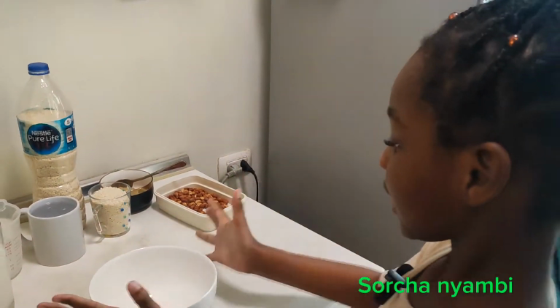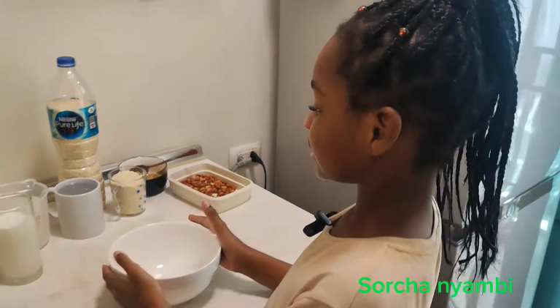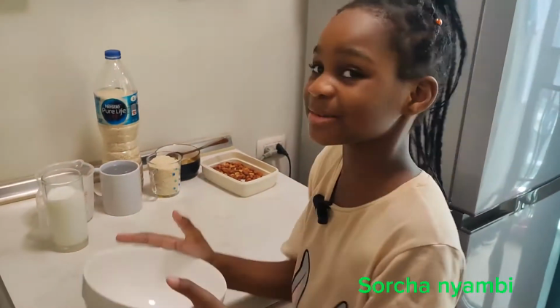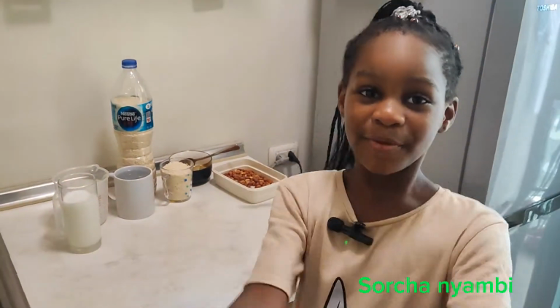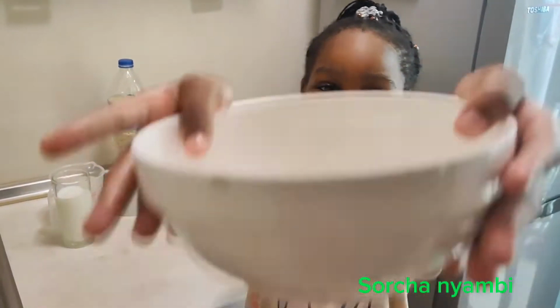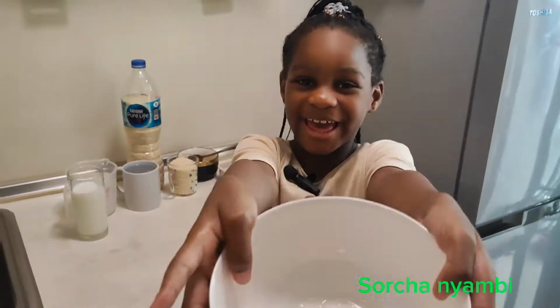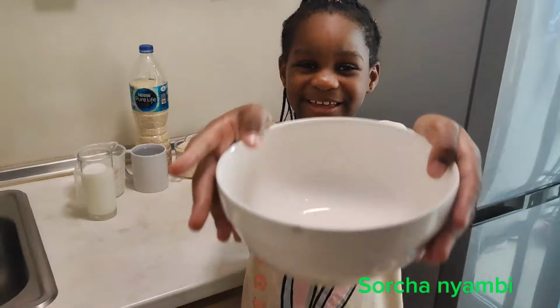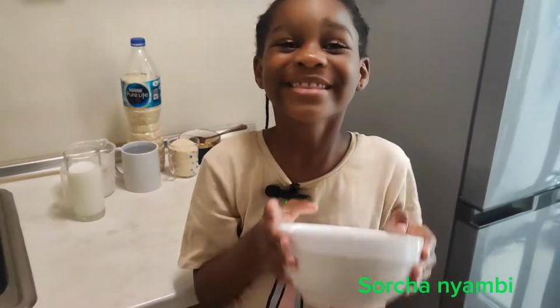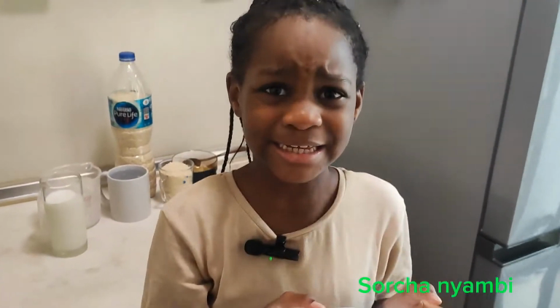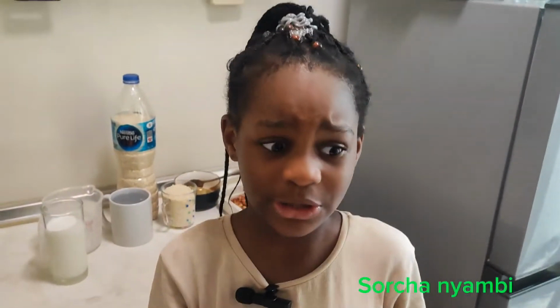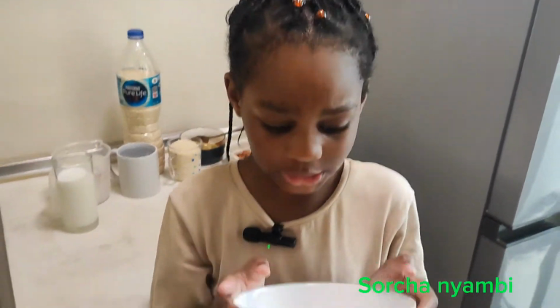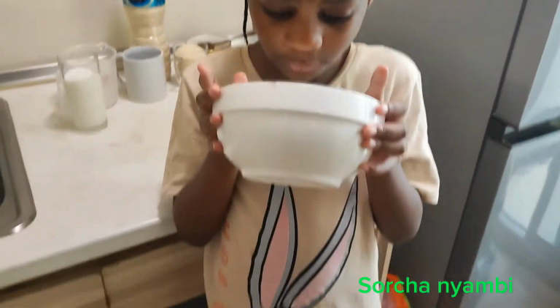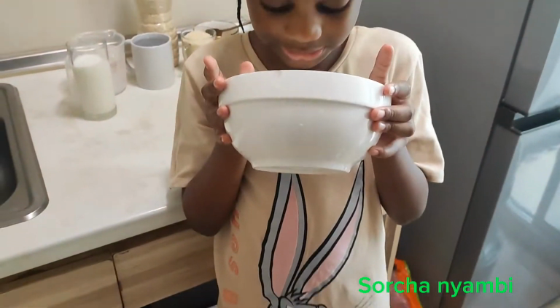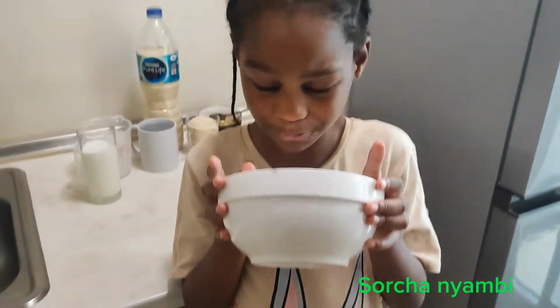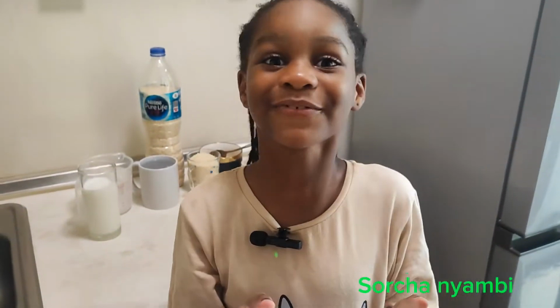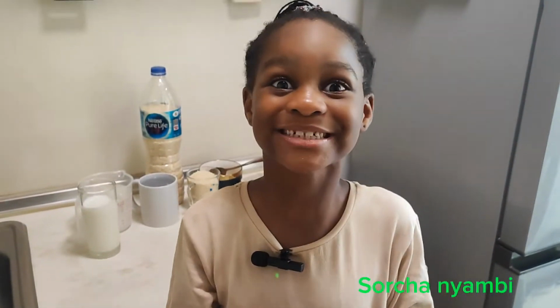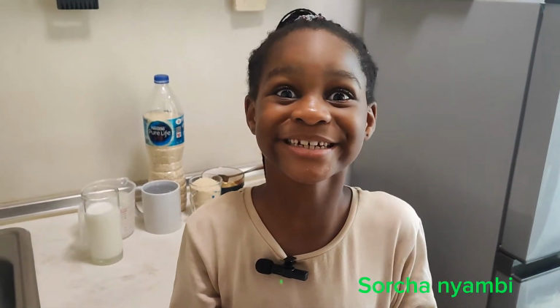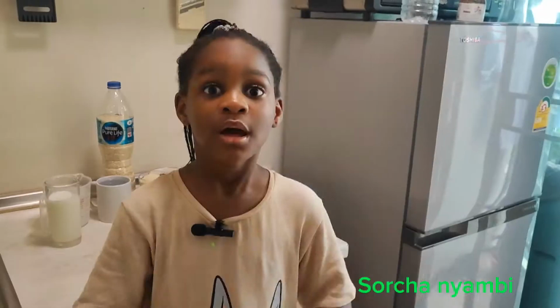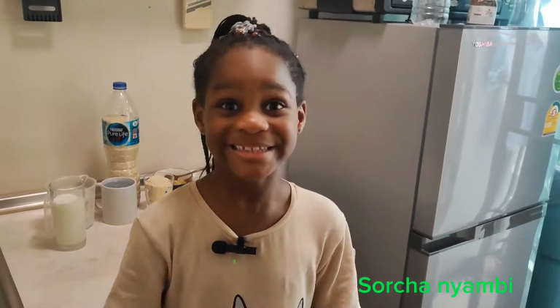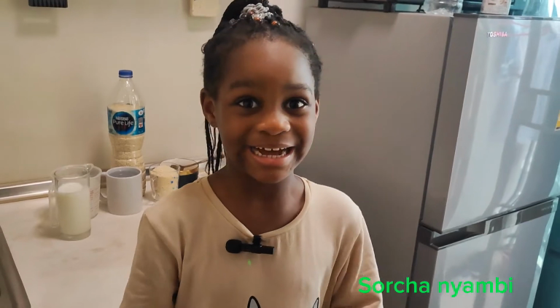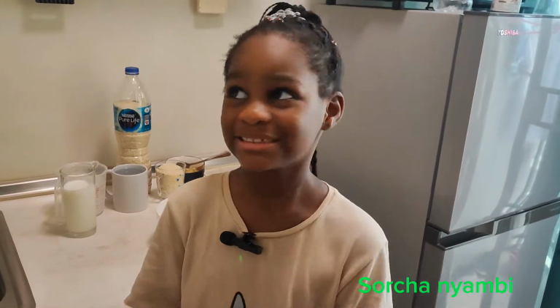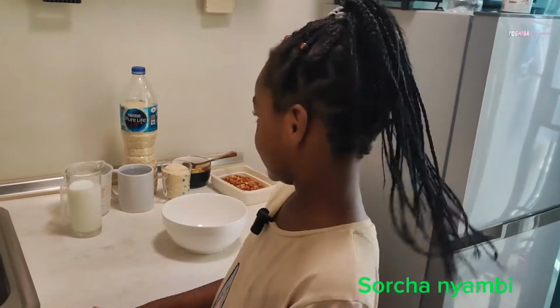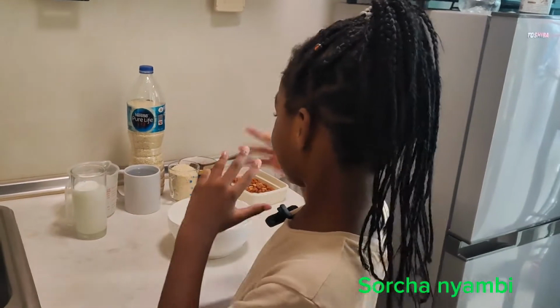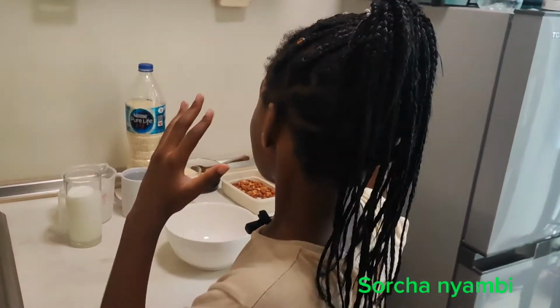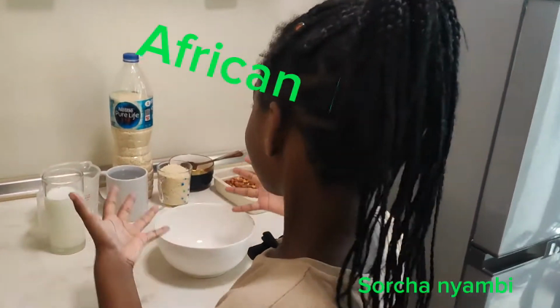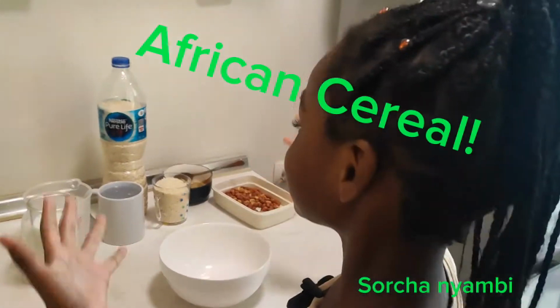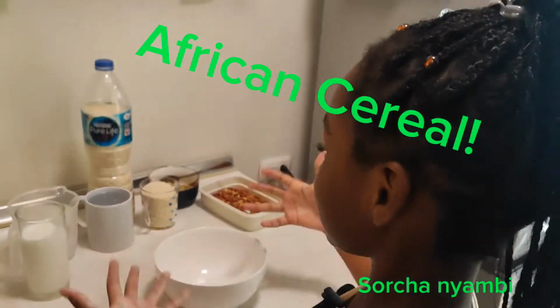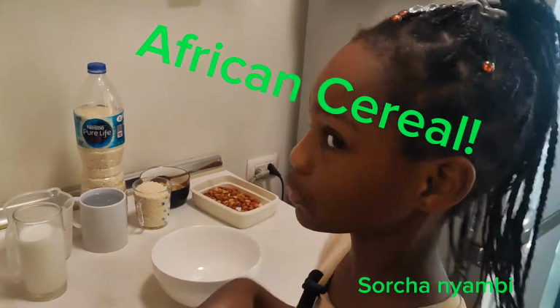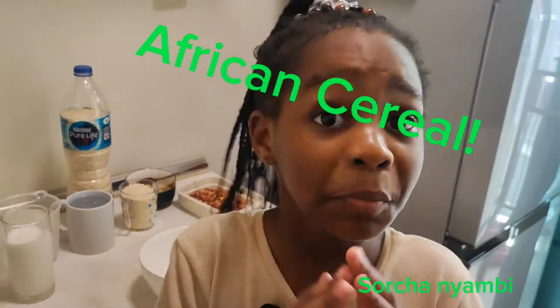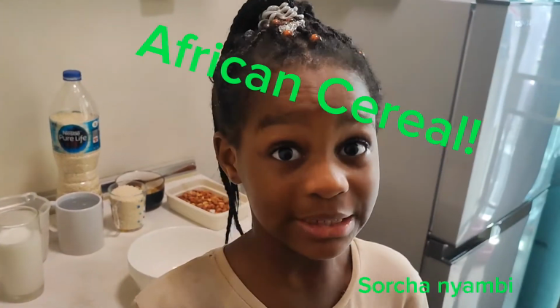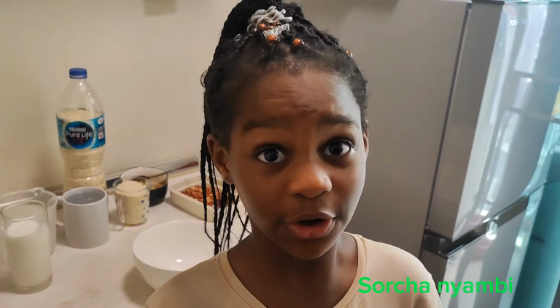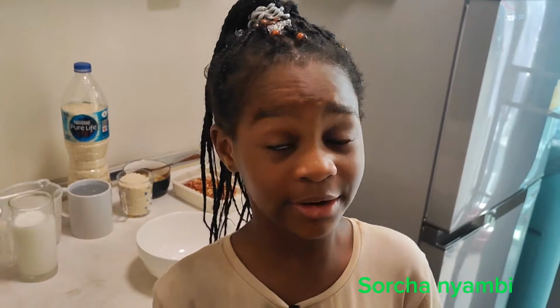And this is my bowl for today! Let's get cooking, because I can't wait to see this perfect reaction! Again guys, this is African cereal.